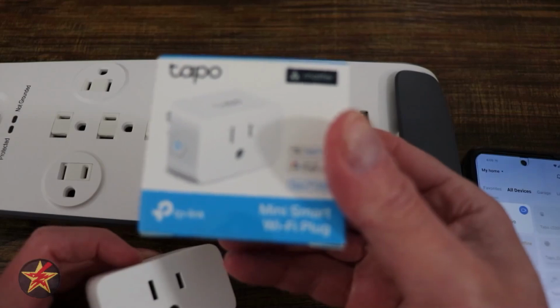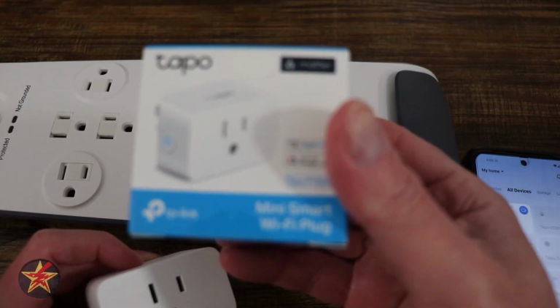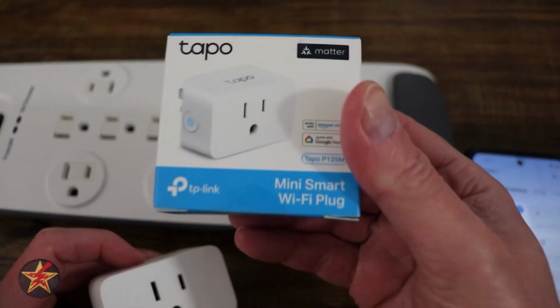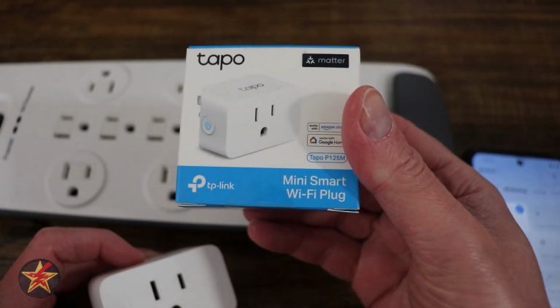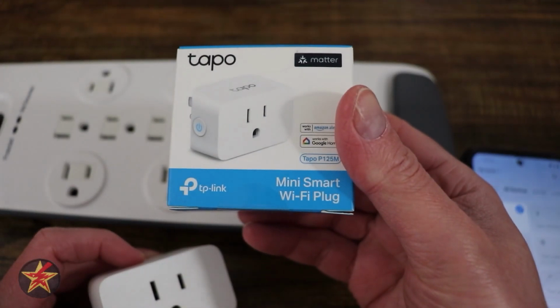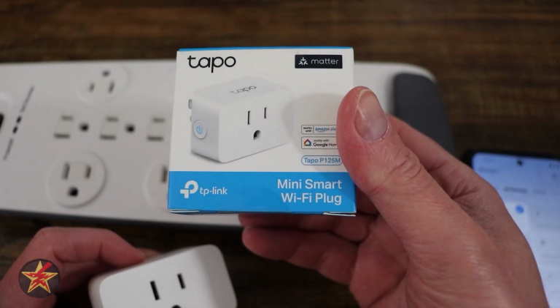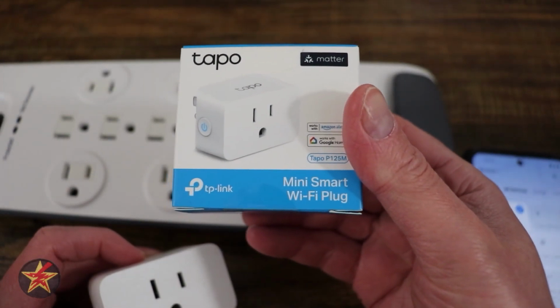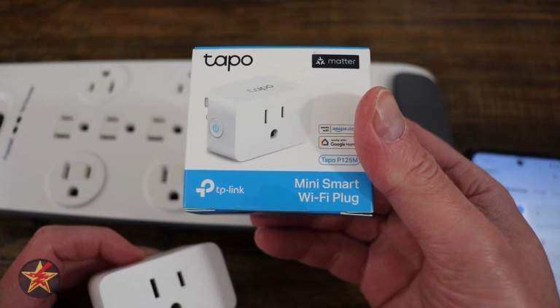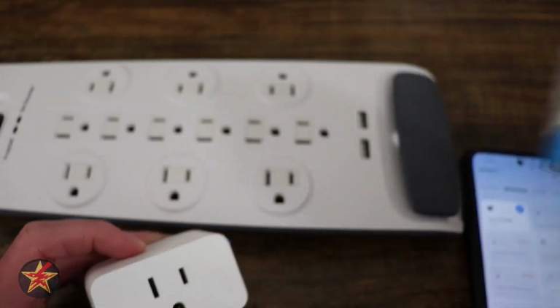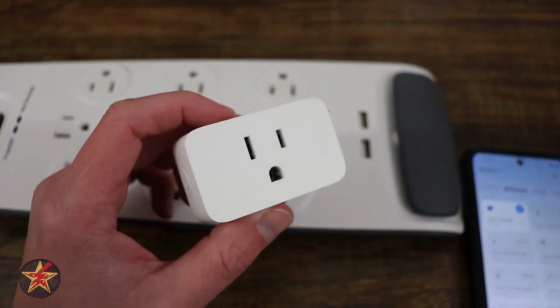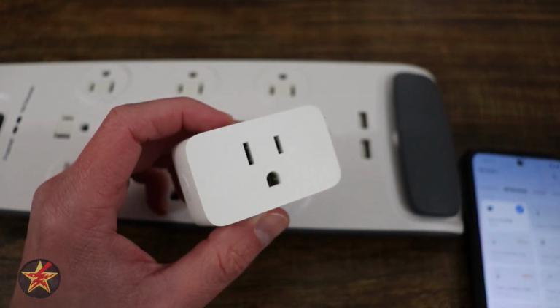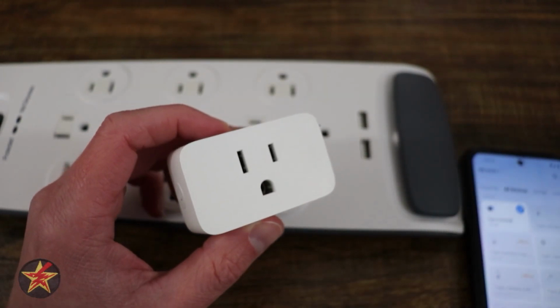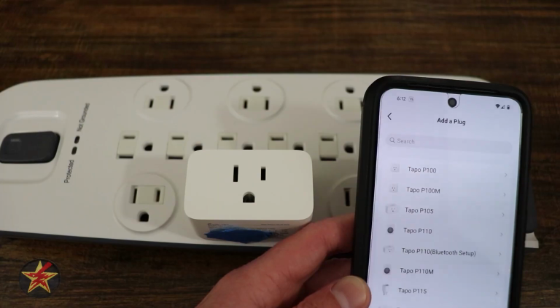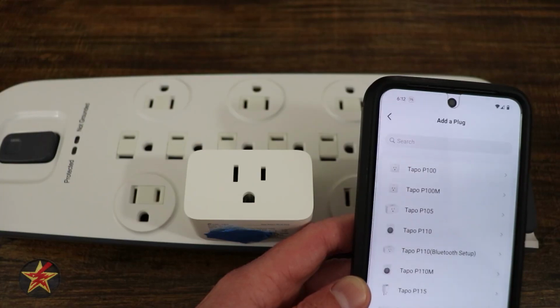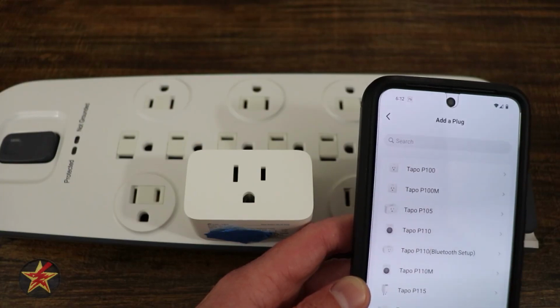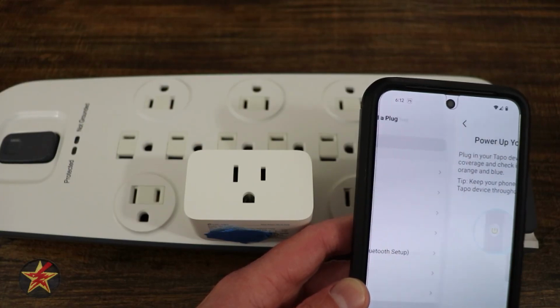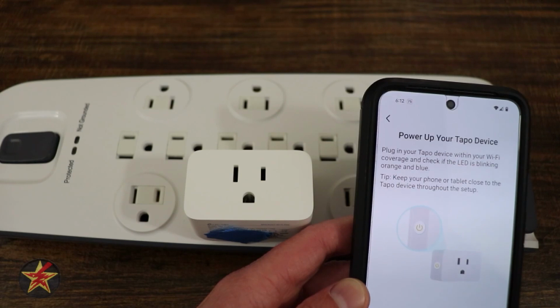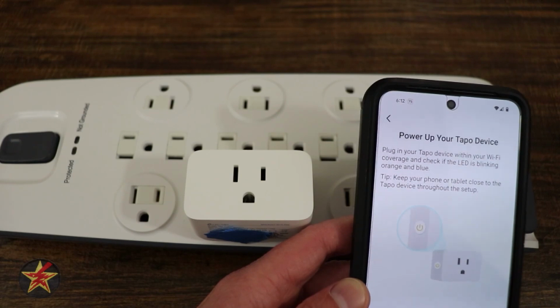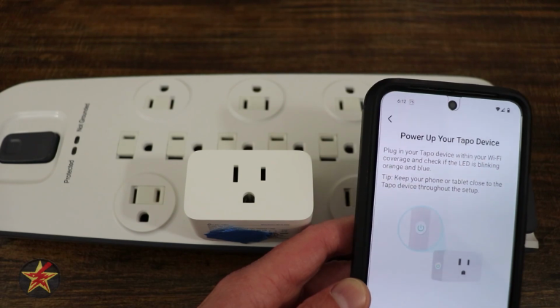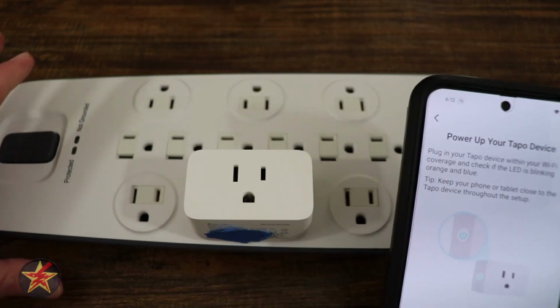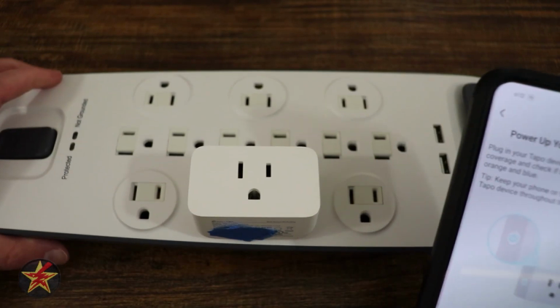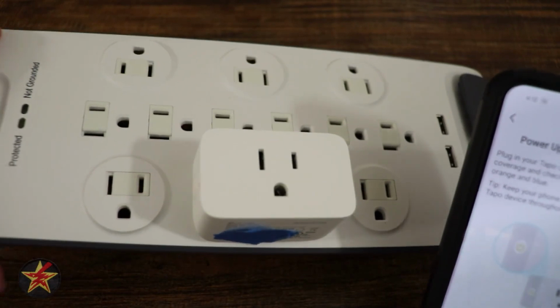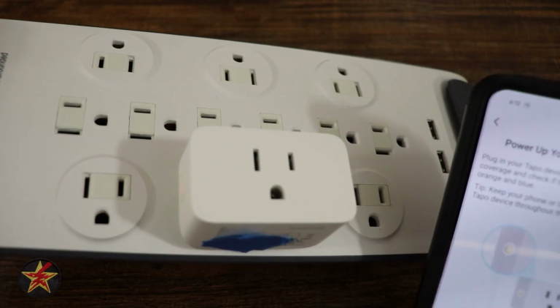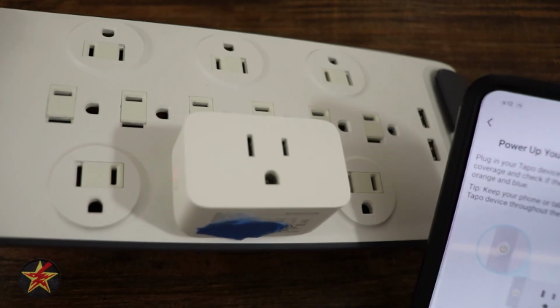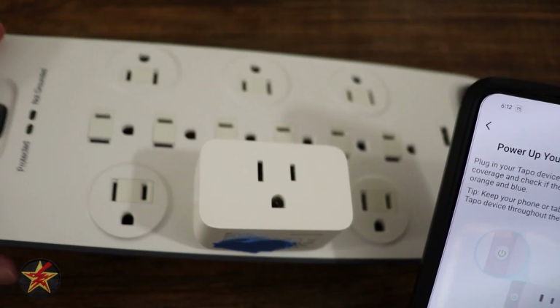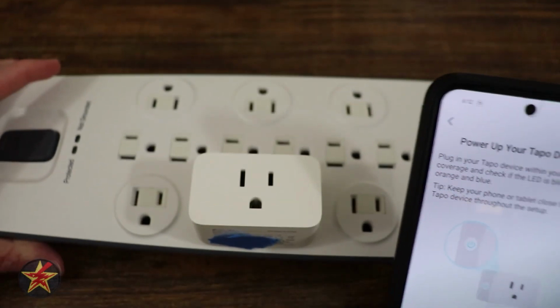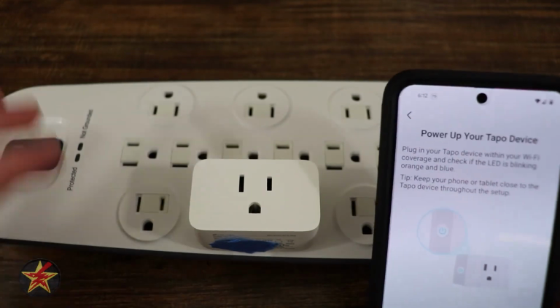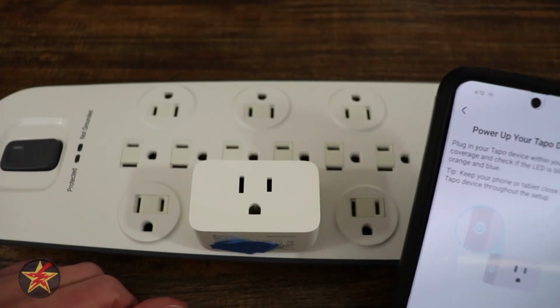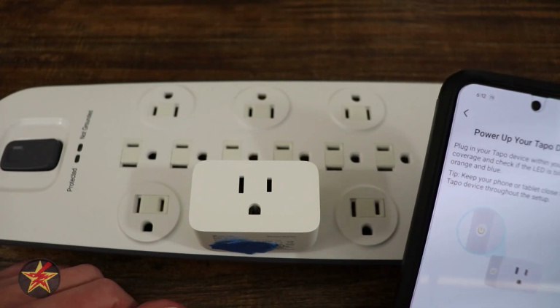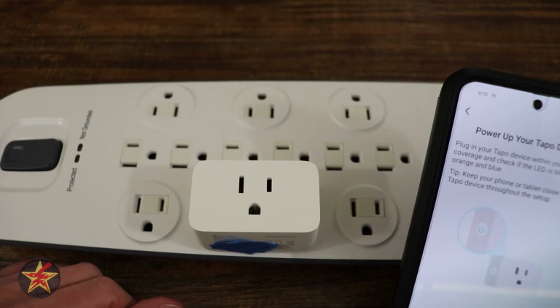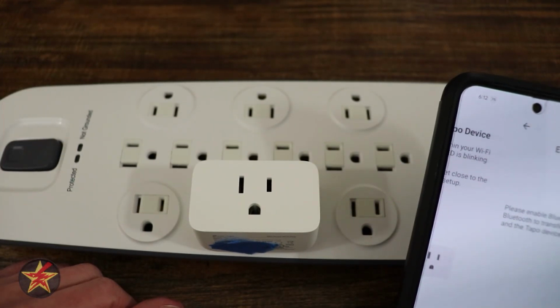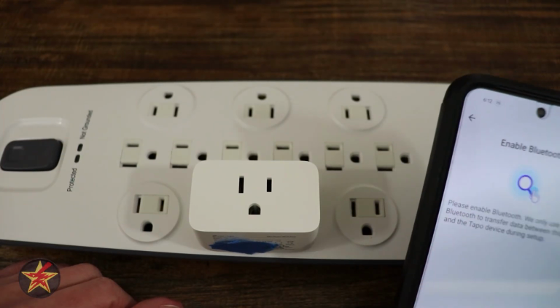This will be the setup of the Tapo Mini Smart Plug. Come down to the P125. Is it blinking? And this is if you're not using the scanning method. Already blinking.